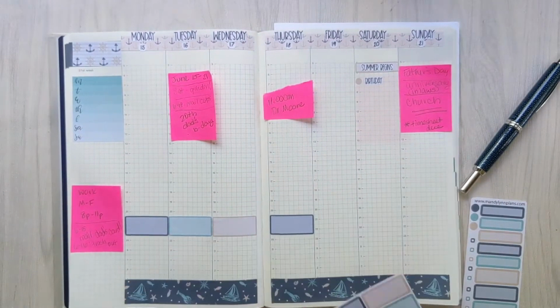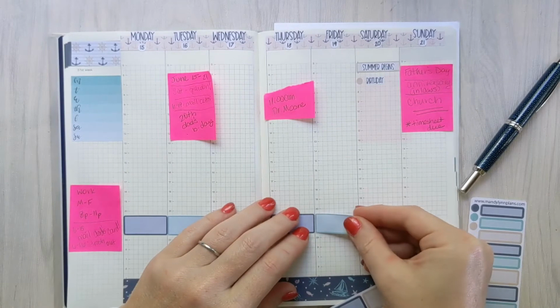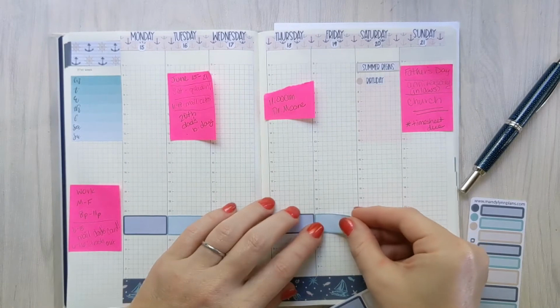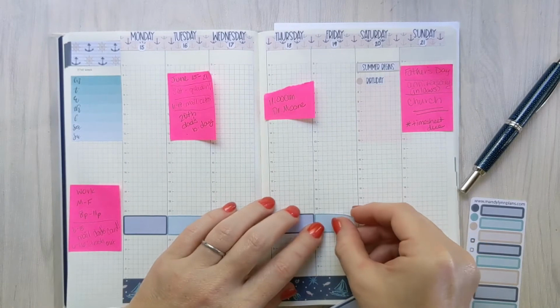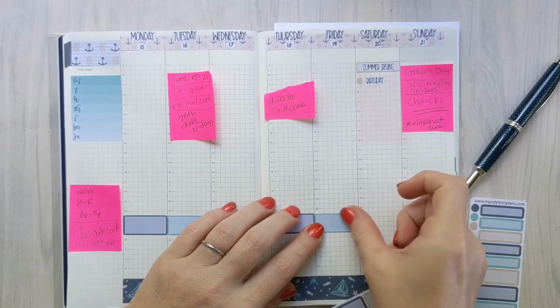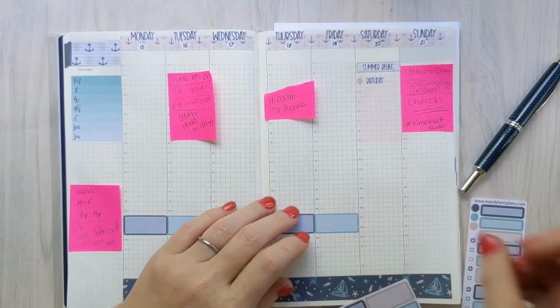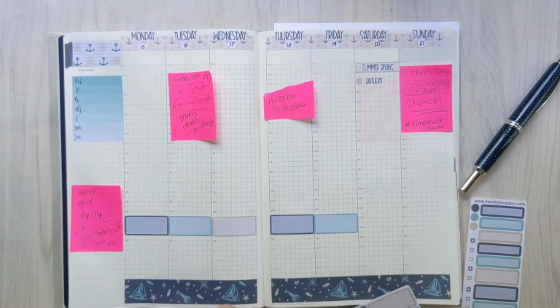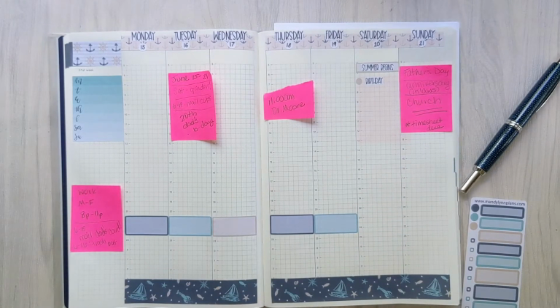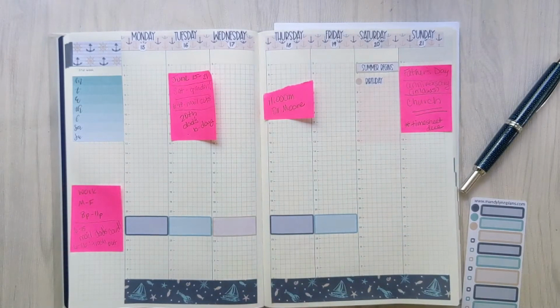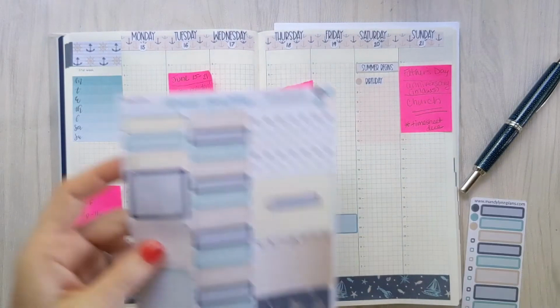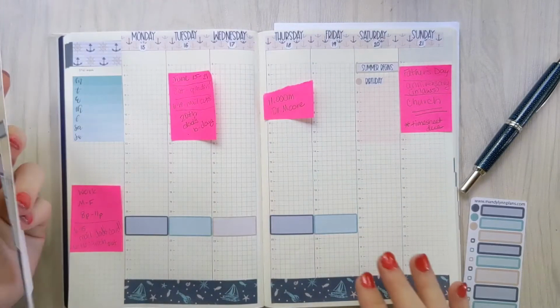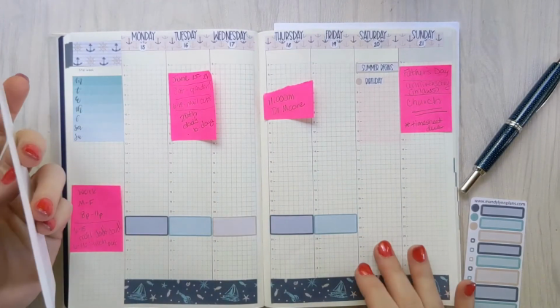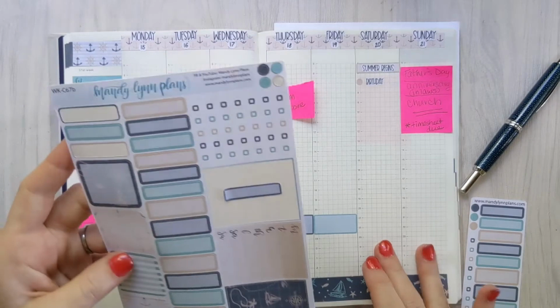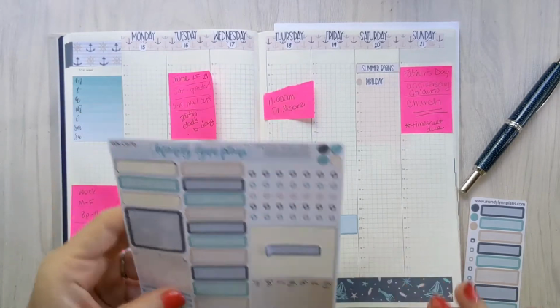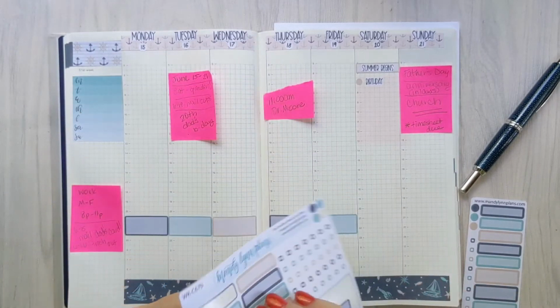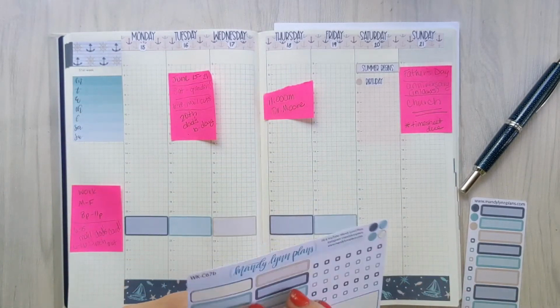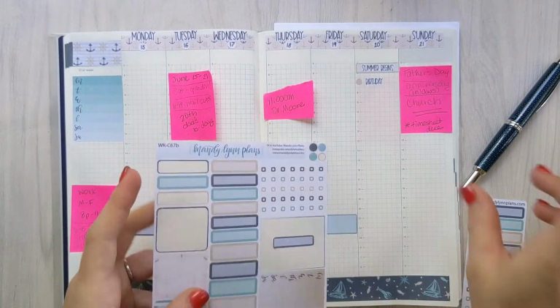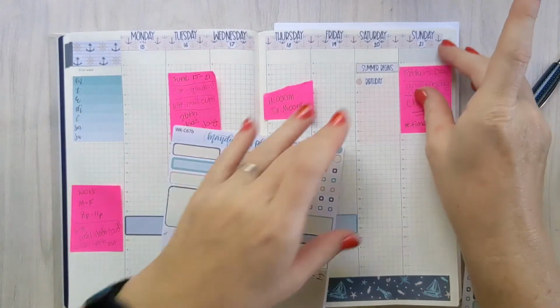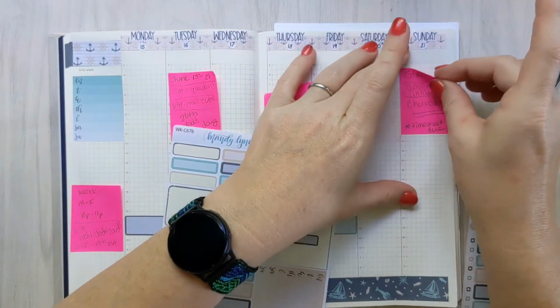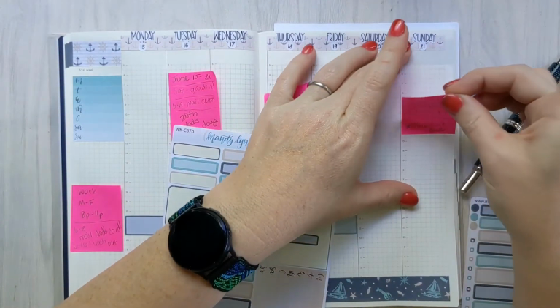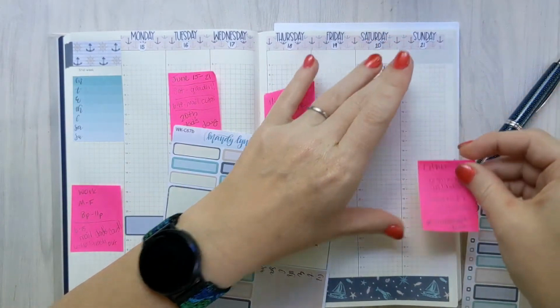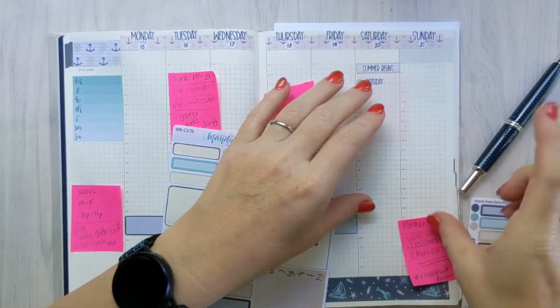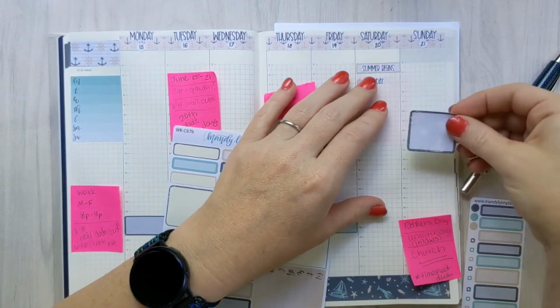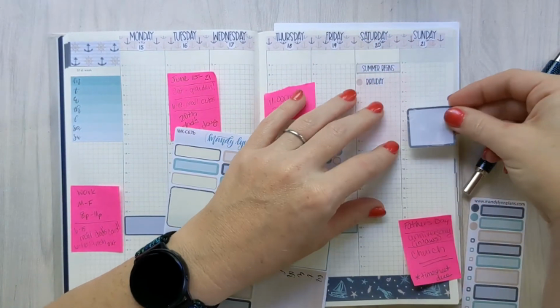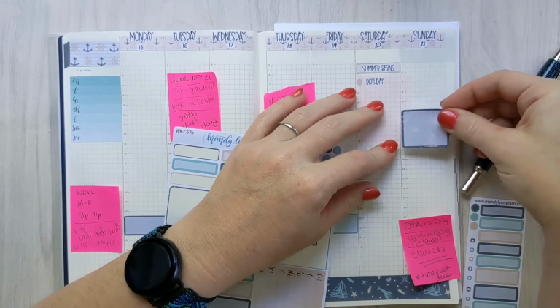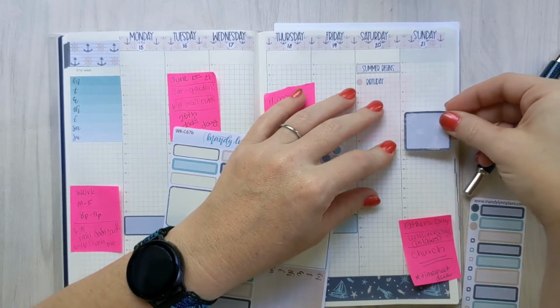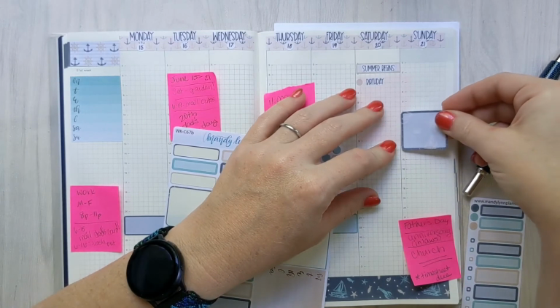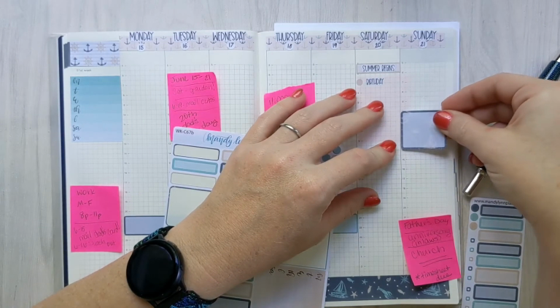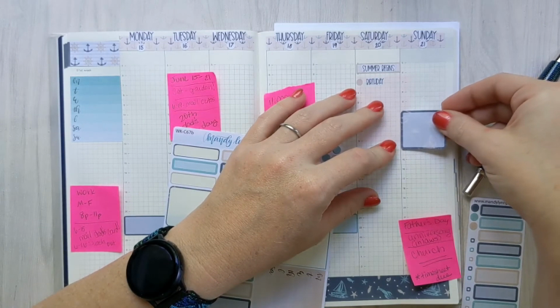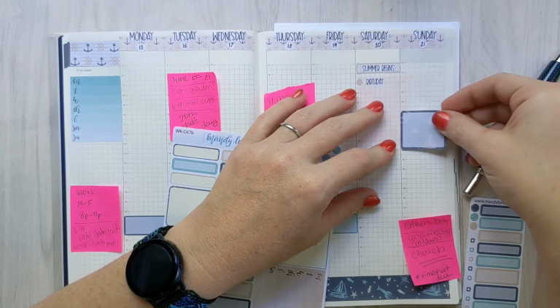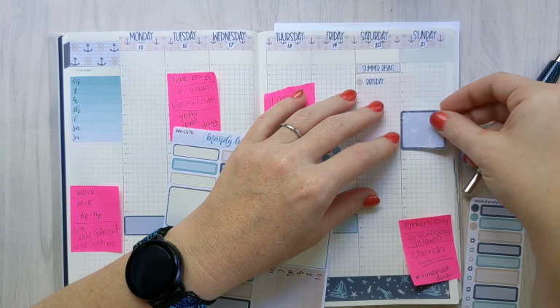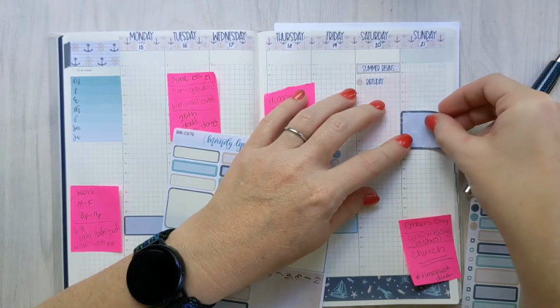Here I am going to mark my work schedule. I am working for a few hours each evening now outside of the house — it's just Monday through Friday from eight to eleven PM. Nothing fancy, nothing crazy, but I do want to make sure to put it in my planner.